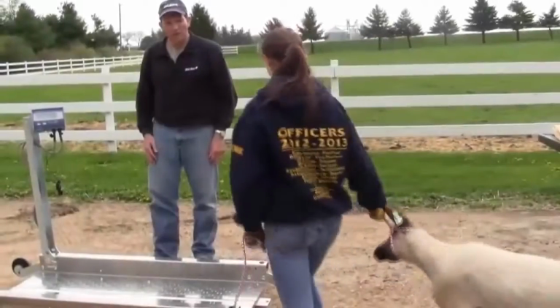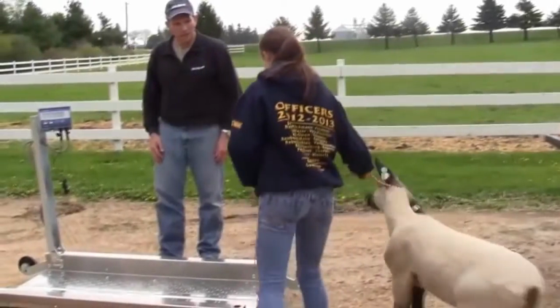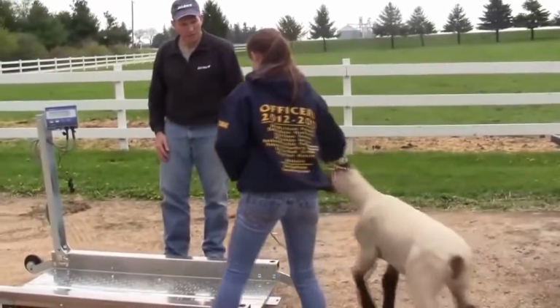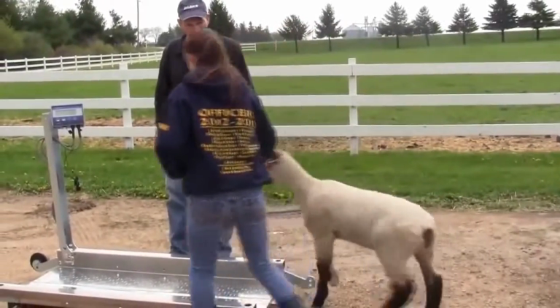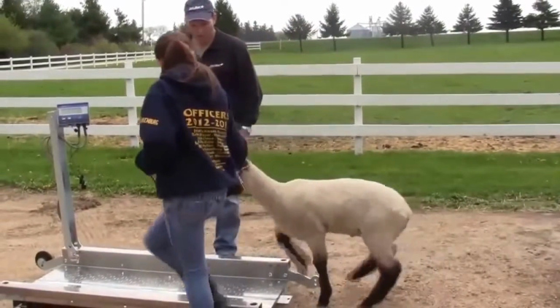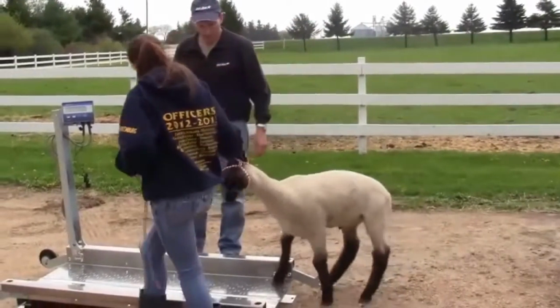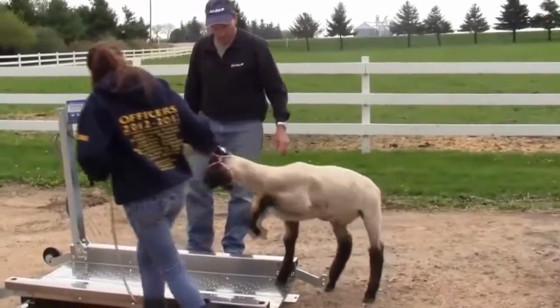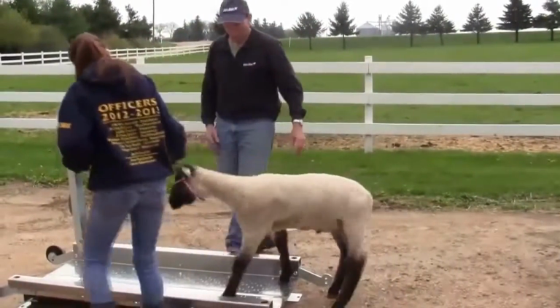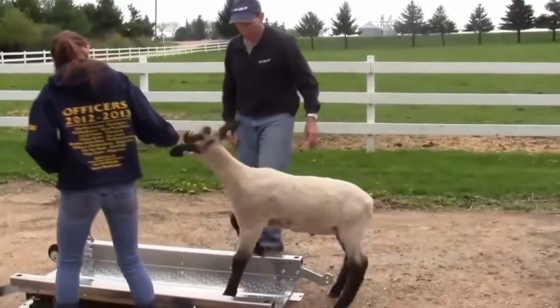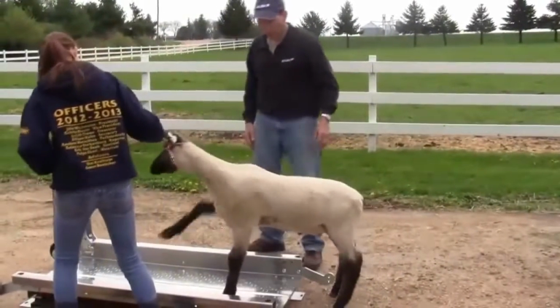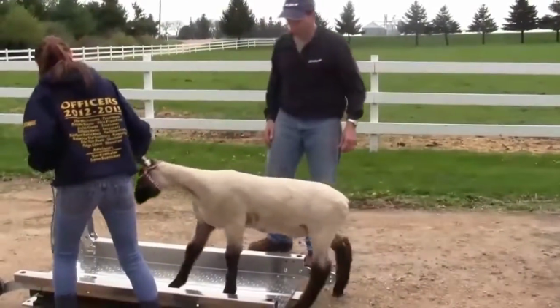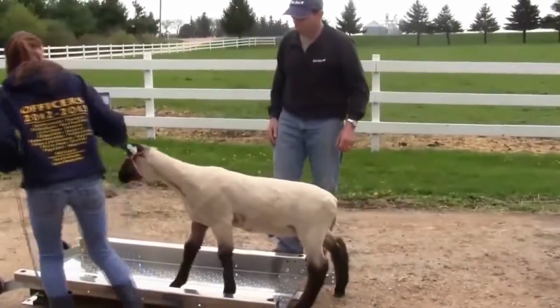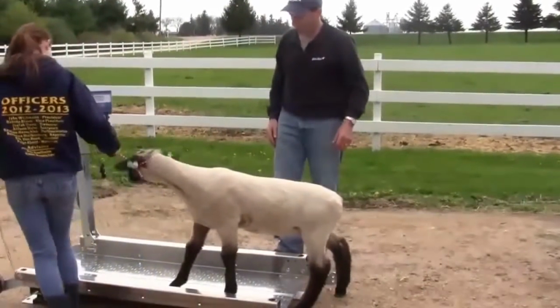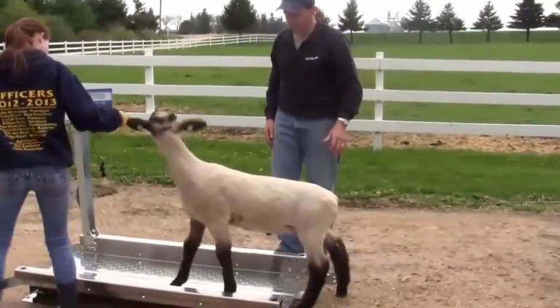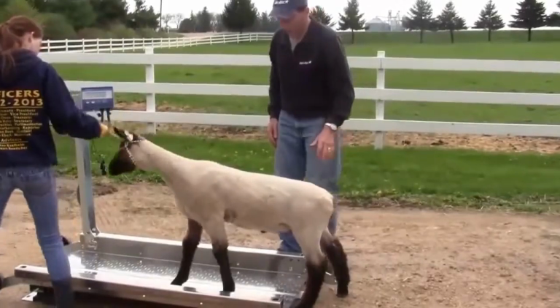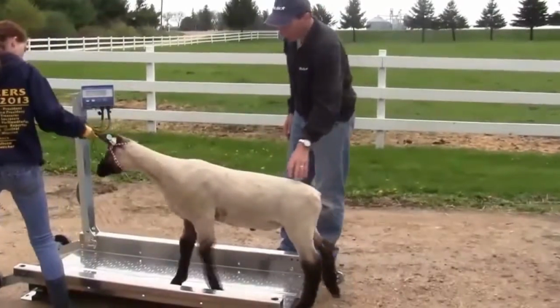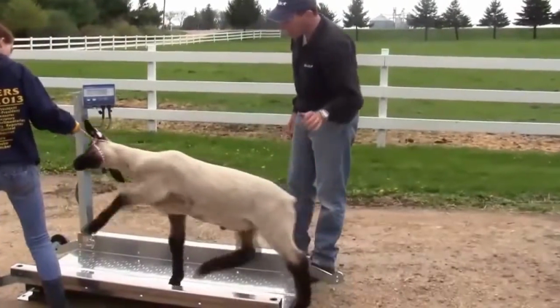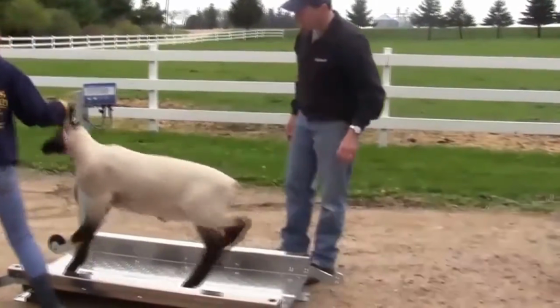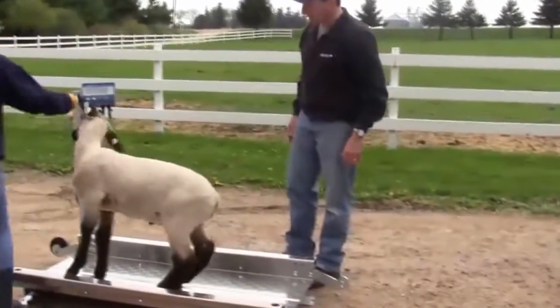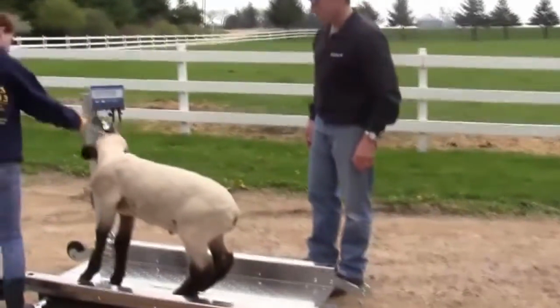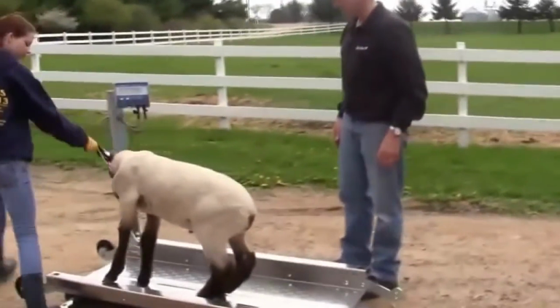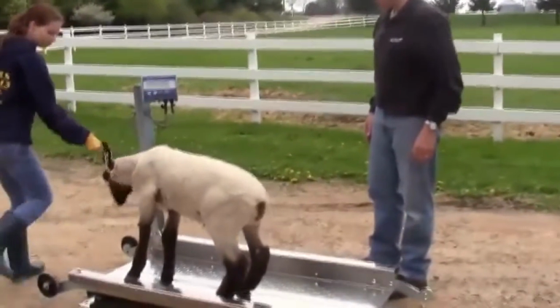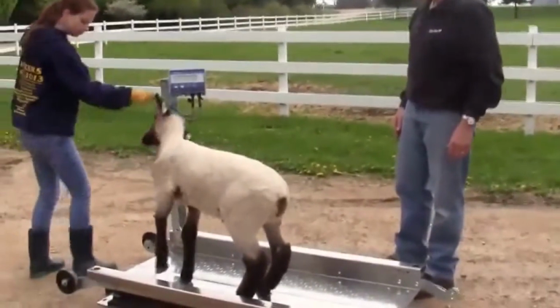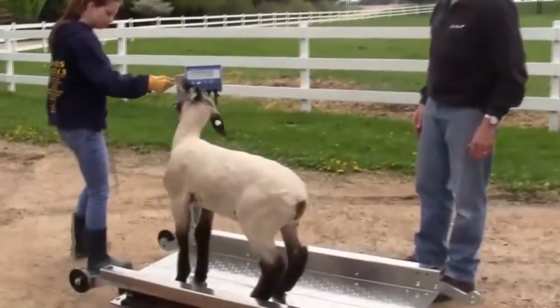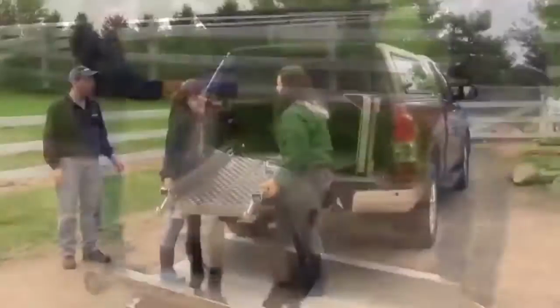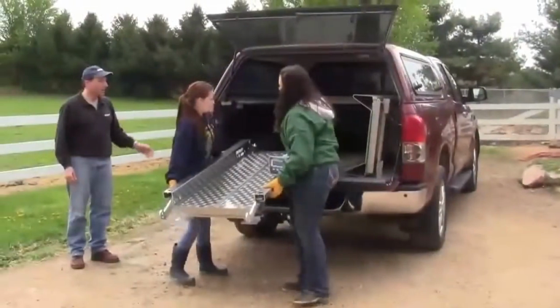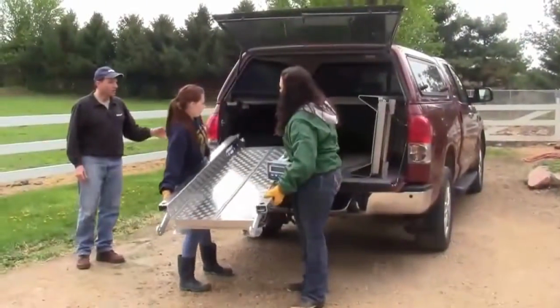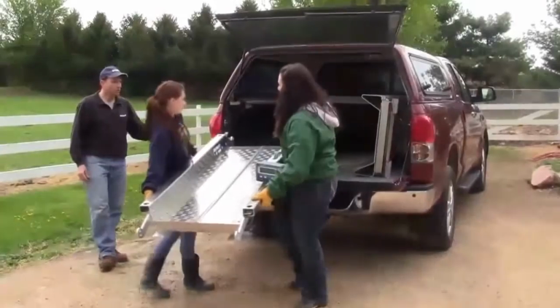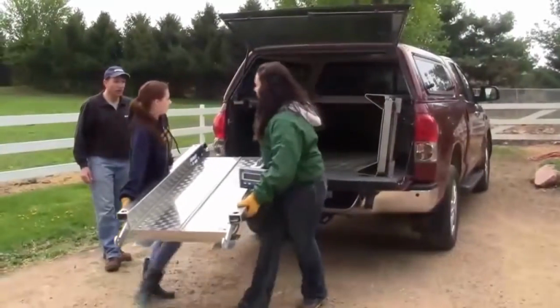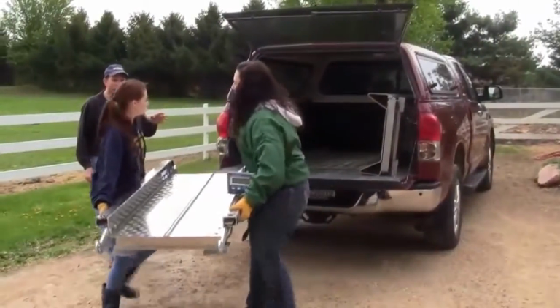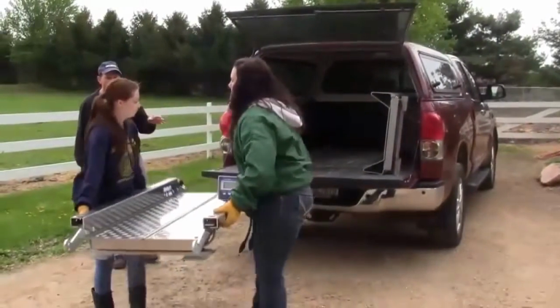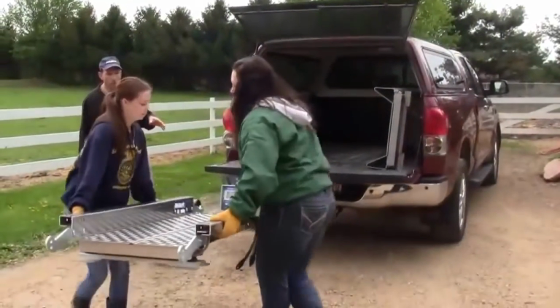The Wrangler Junior platform was designed for smaller stature animals. It's 24 inches wide and 54 inches long, and easily fits in the back of a pickup truck or even in the back of an SUV.